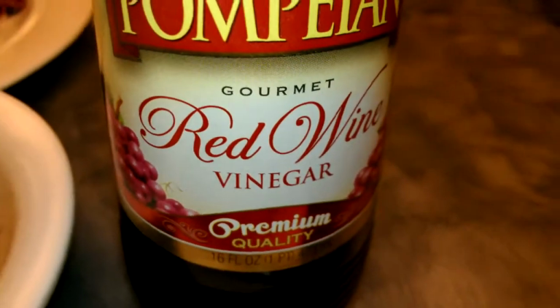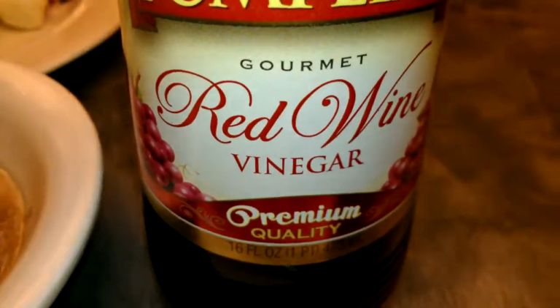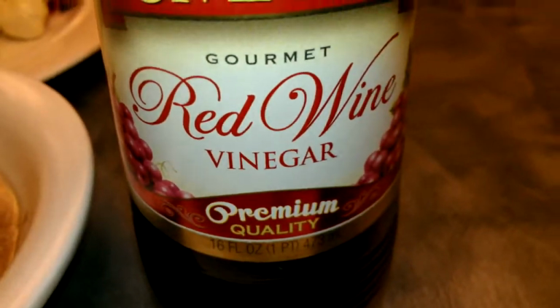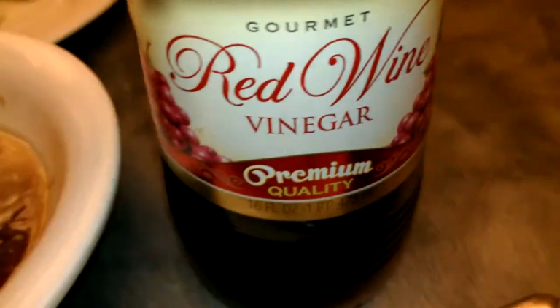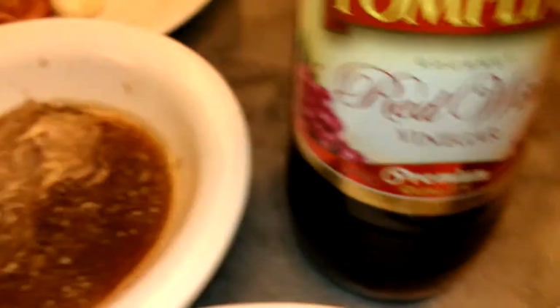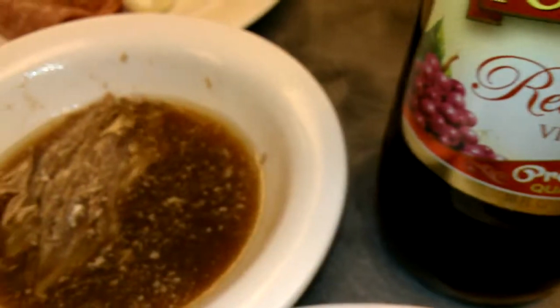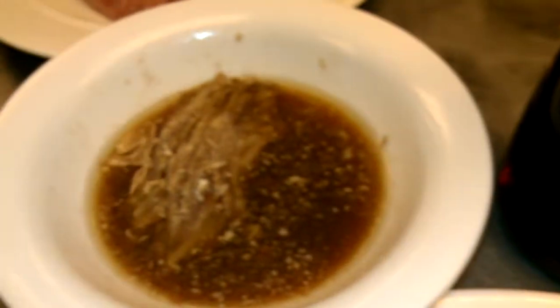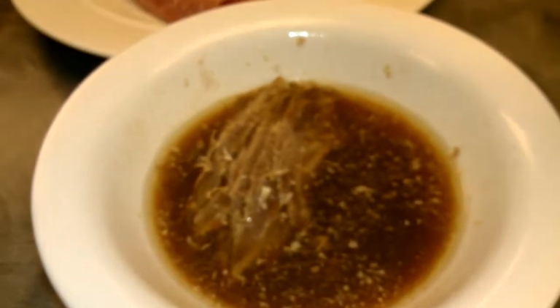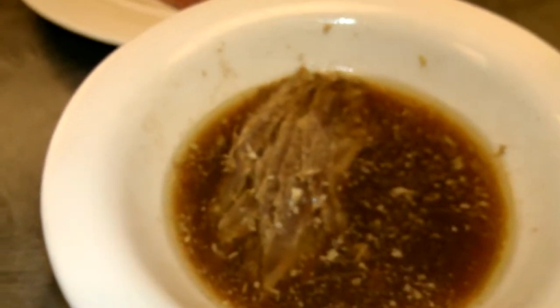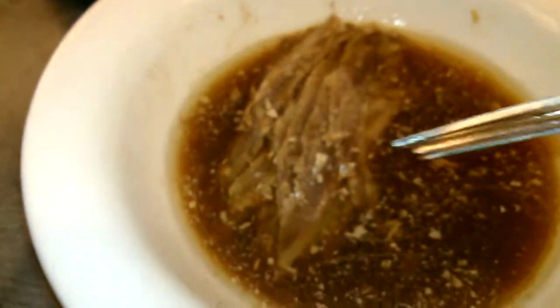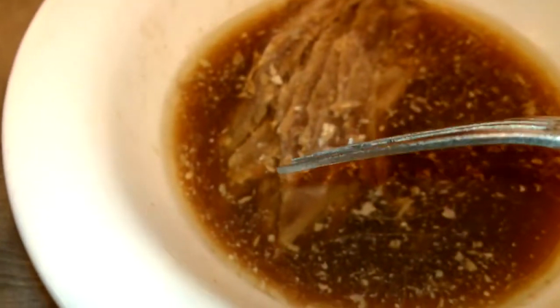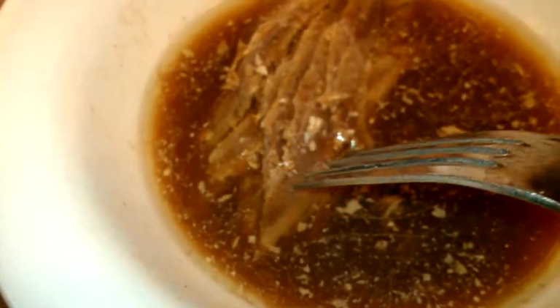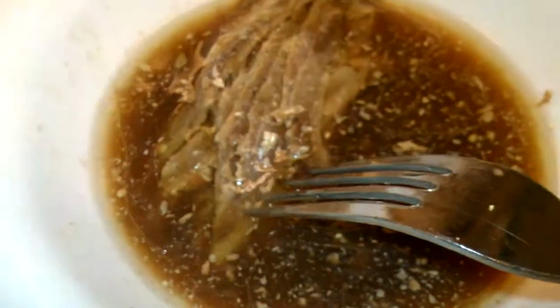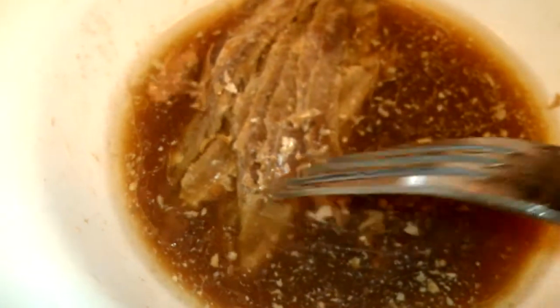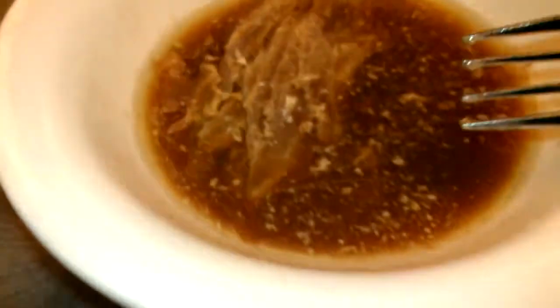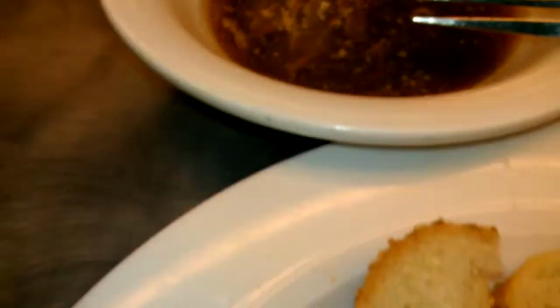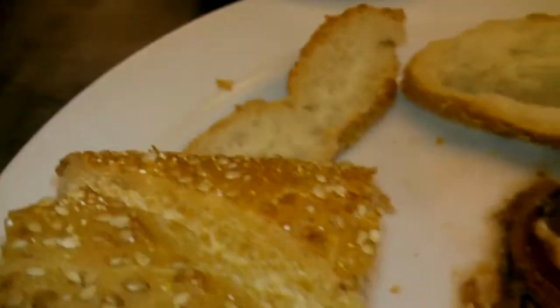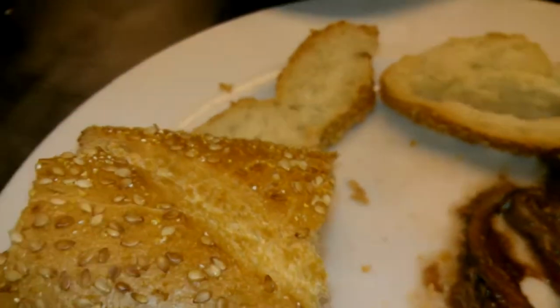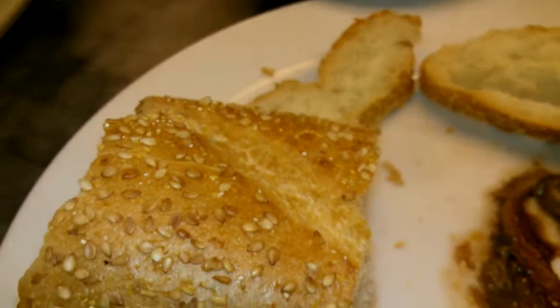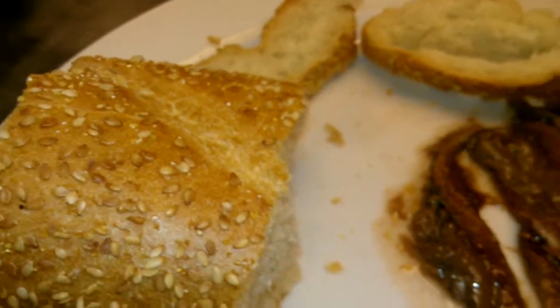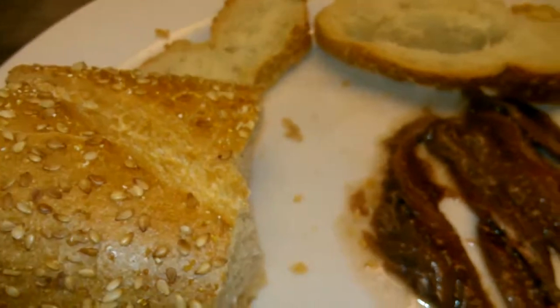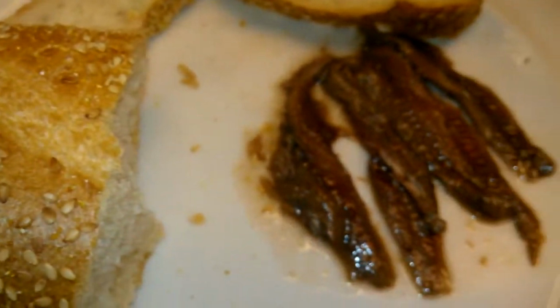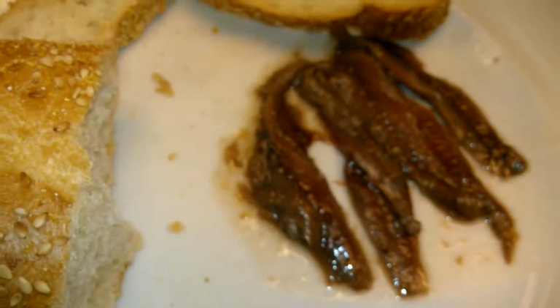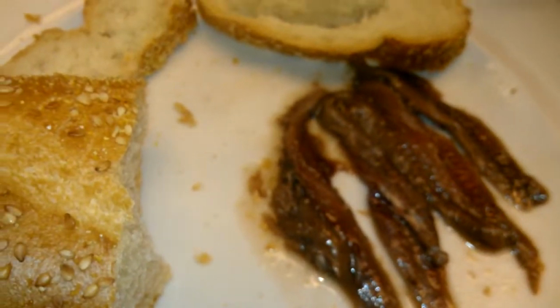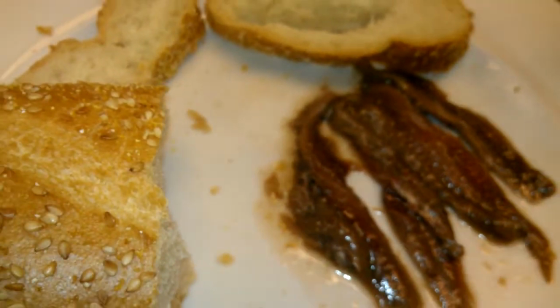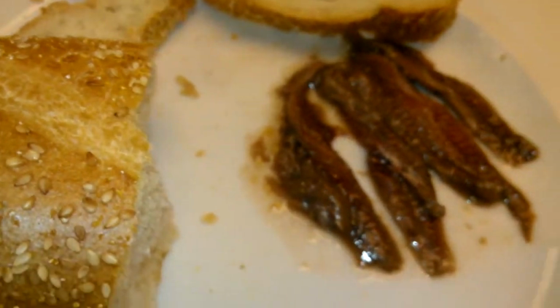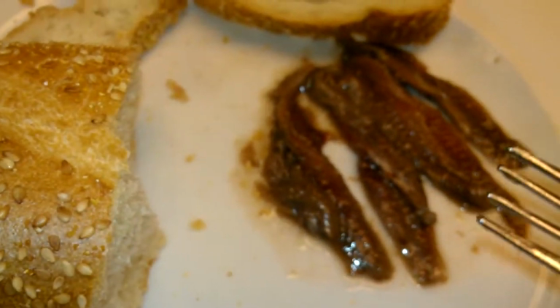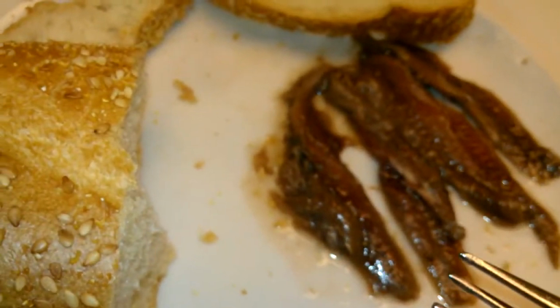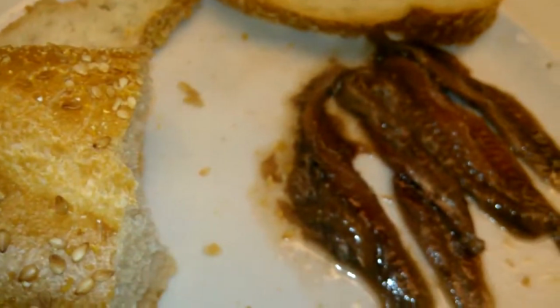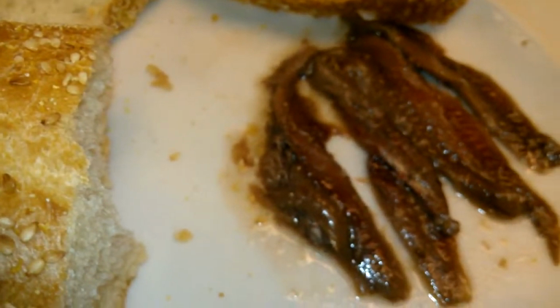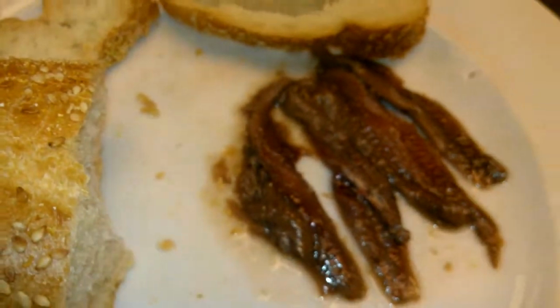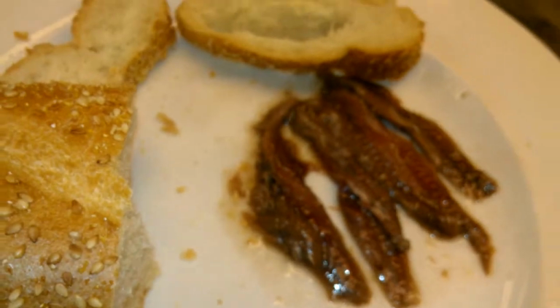Red wine vinegar, anchovies, some French bread. This is going to make a hopefully delicious snack.